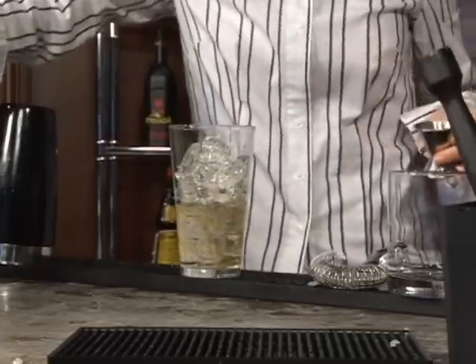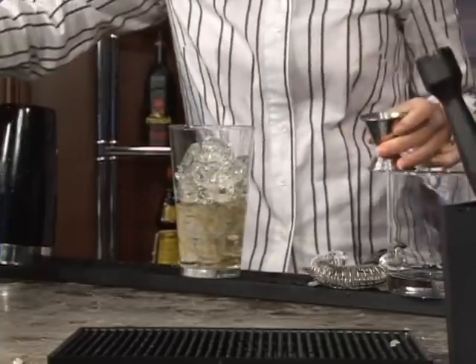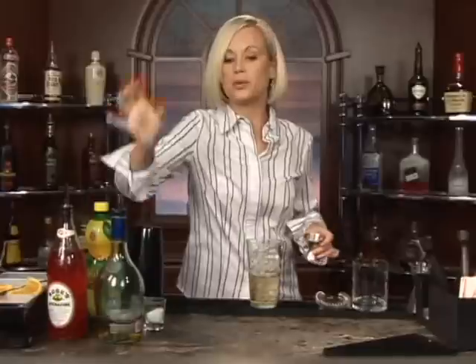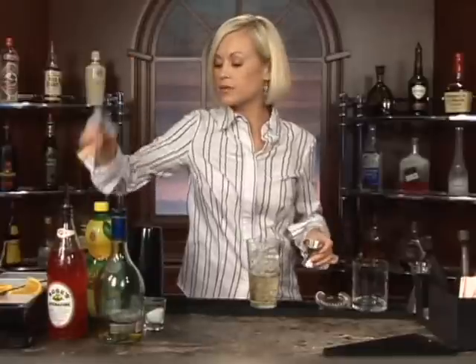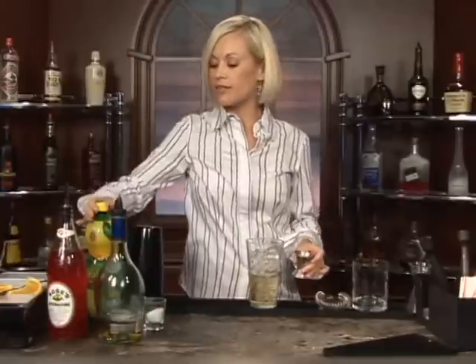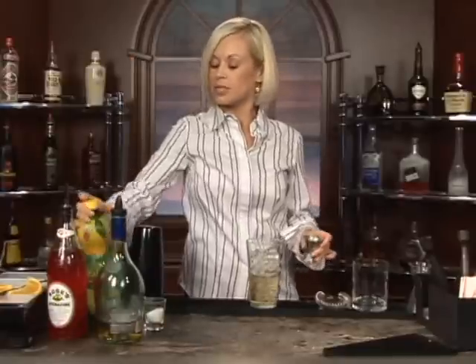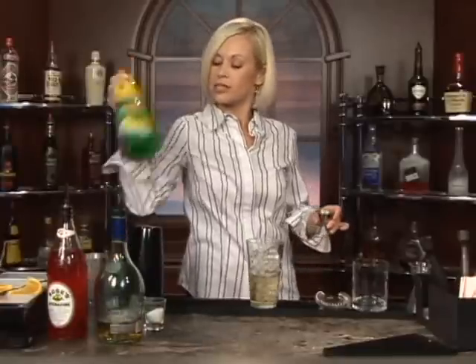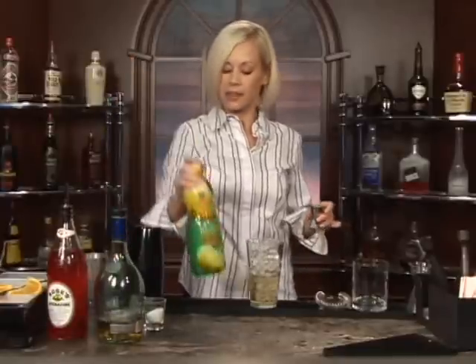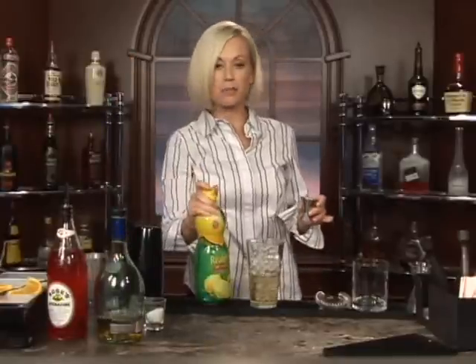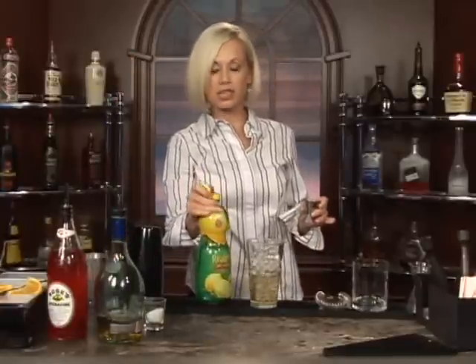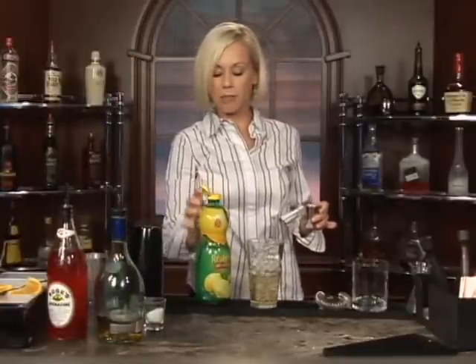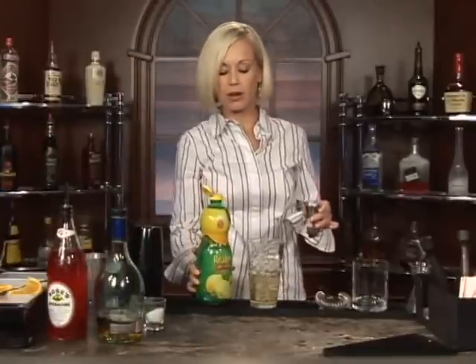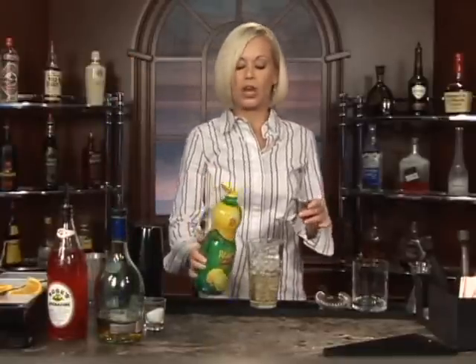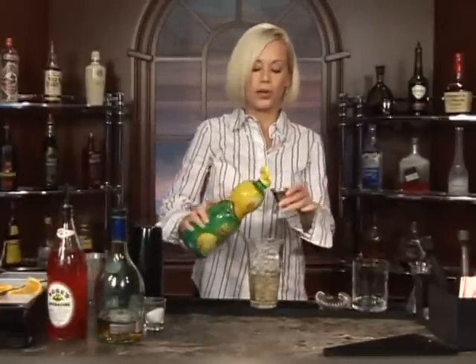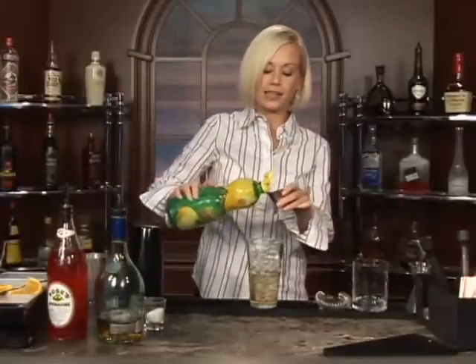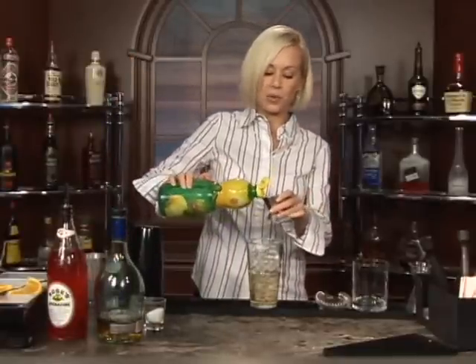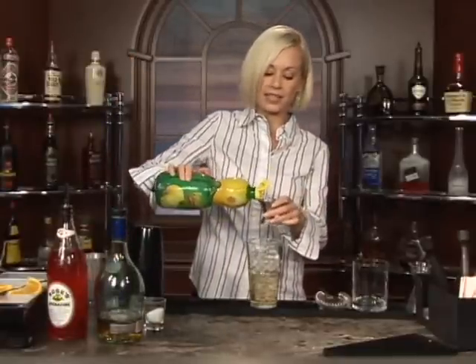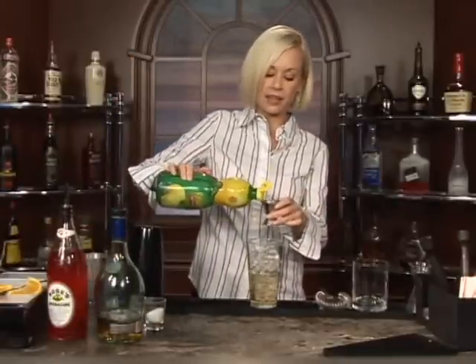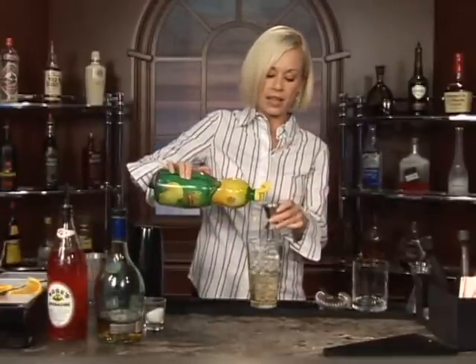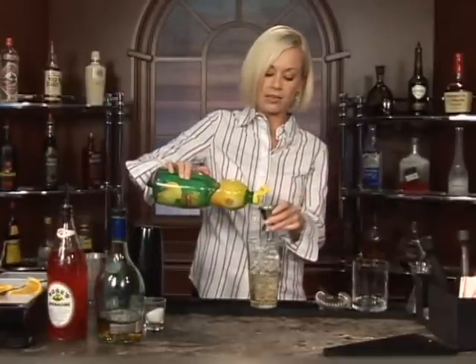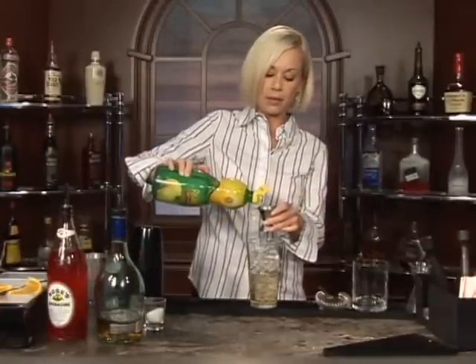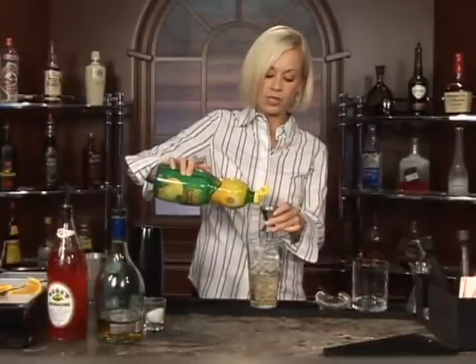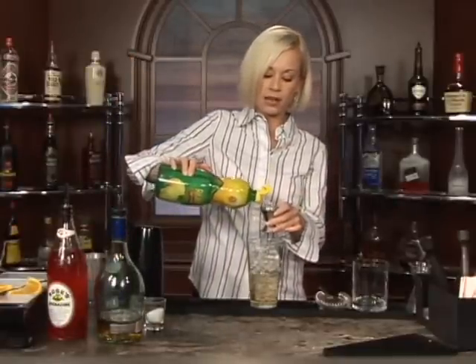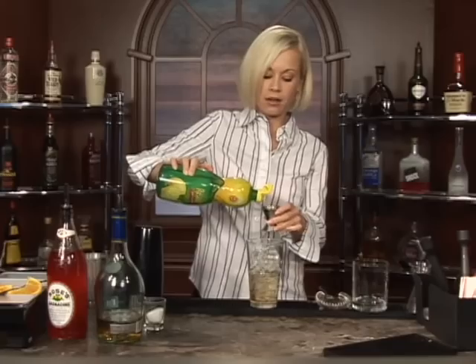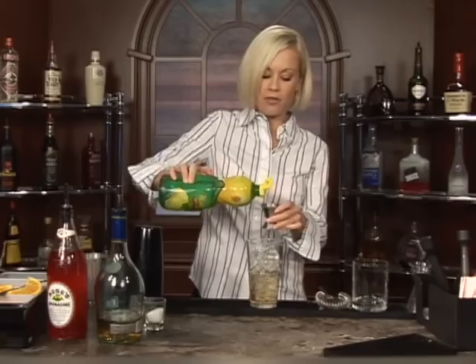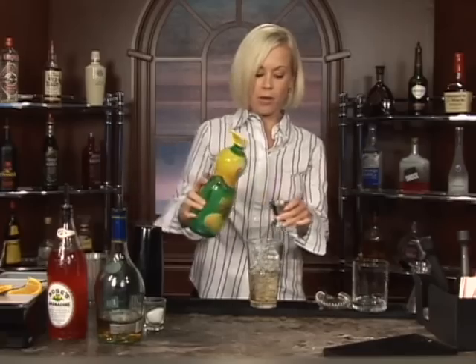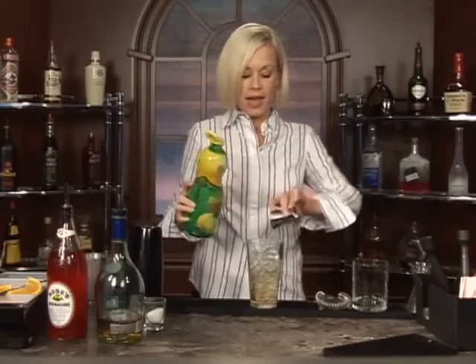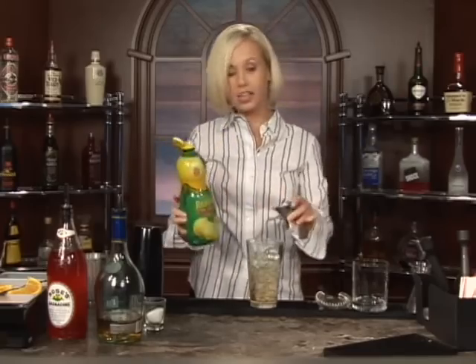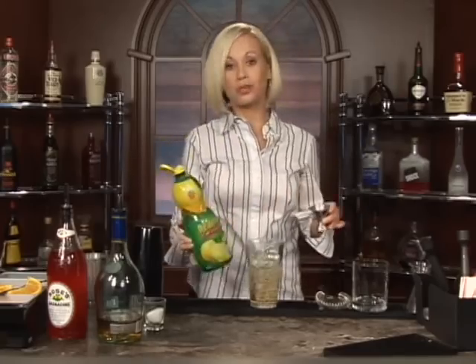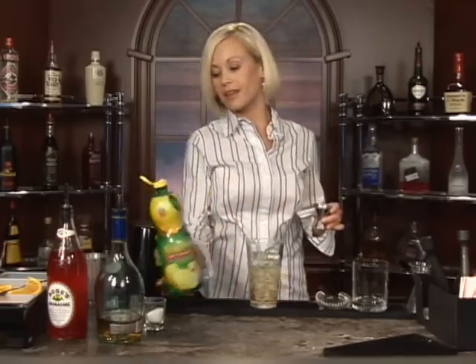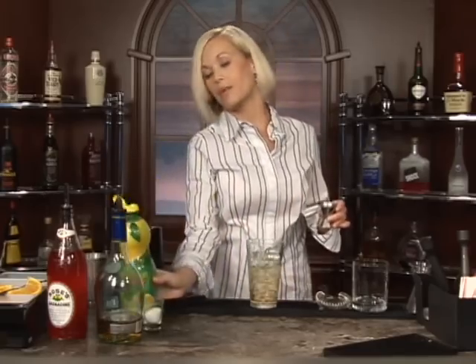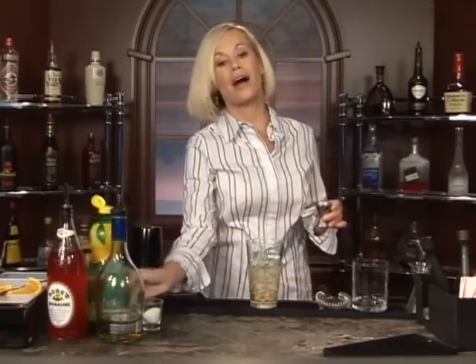Now we're going to do an ounce of lemon juice. I have lemon juice in the bottle, but you could go ahead and squeeze an ounce of lemon juice from an actual lemon. That works well.